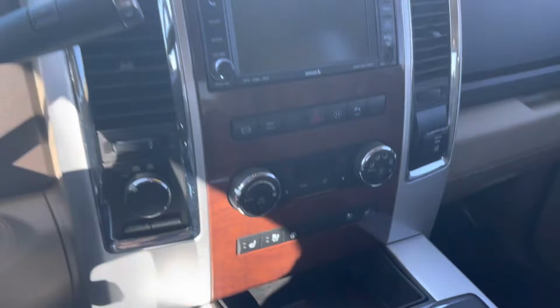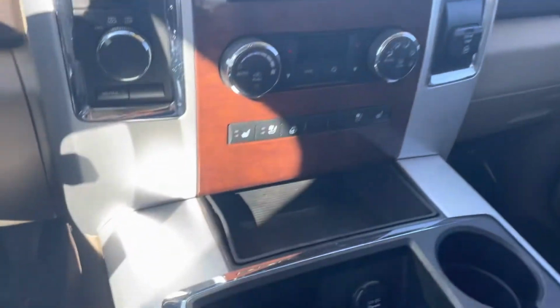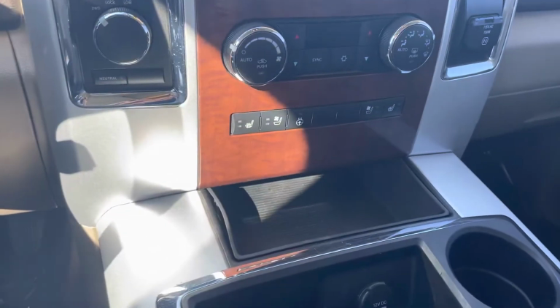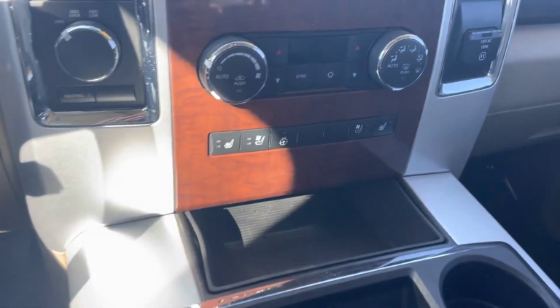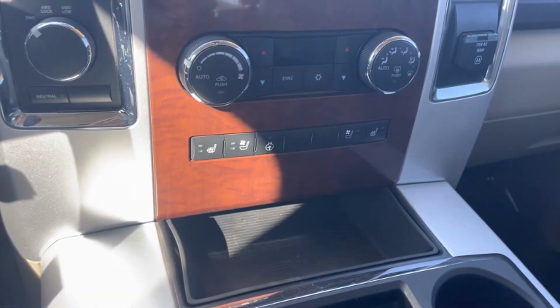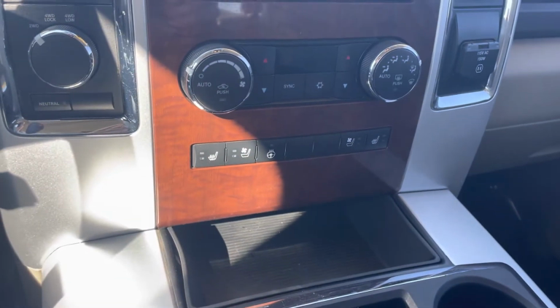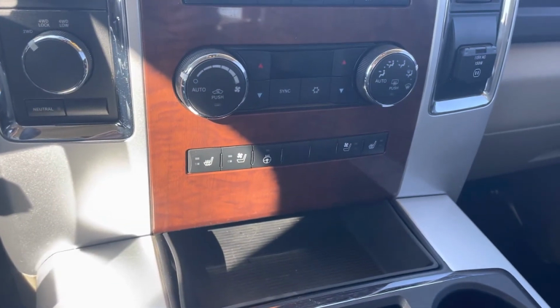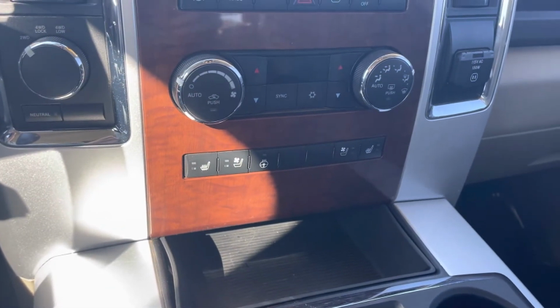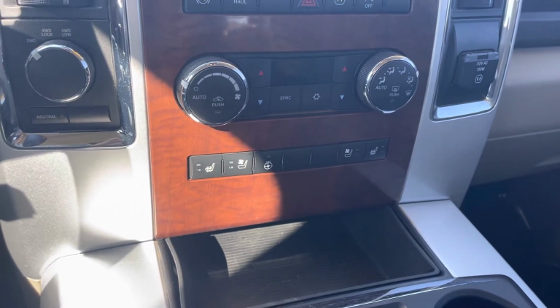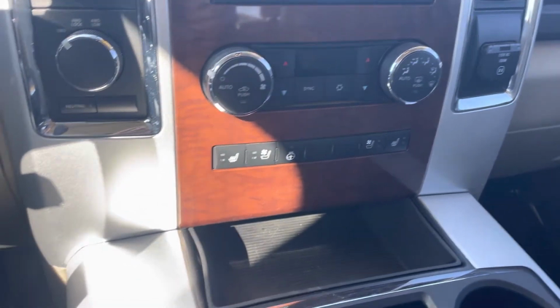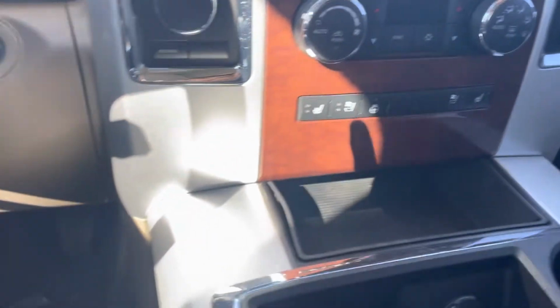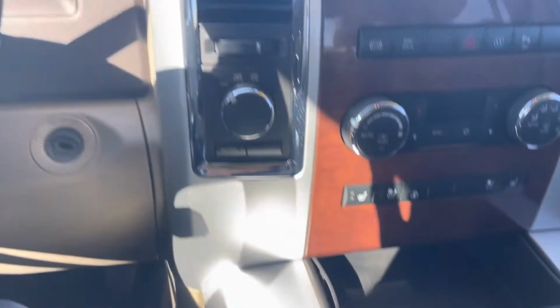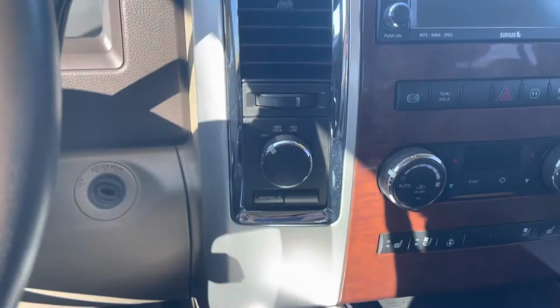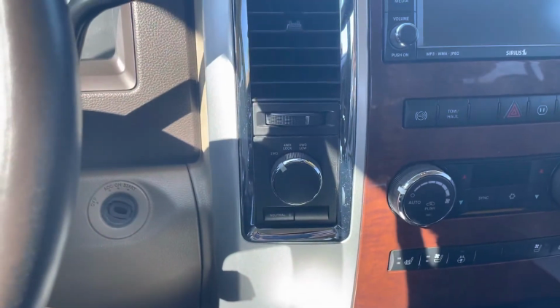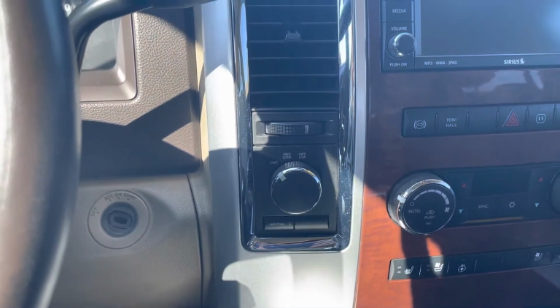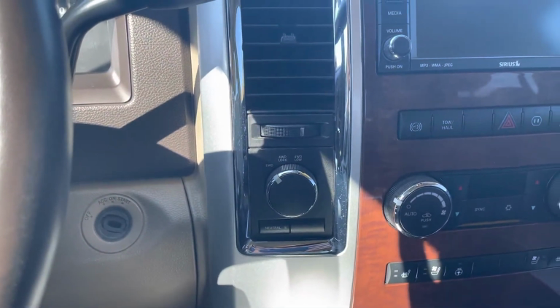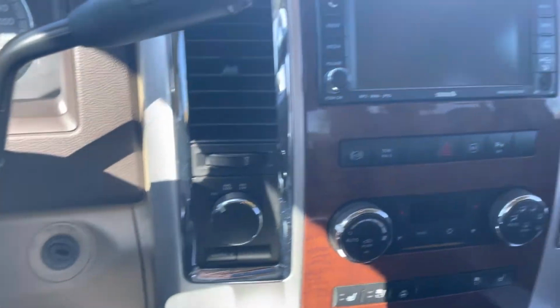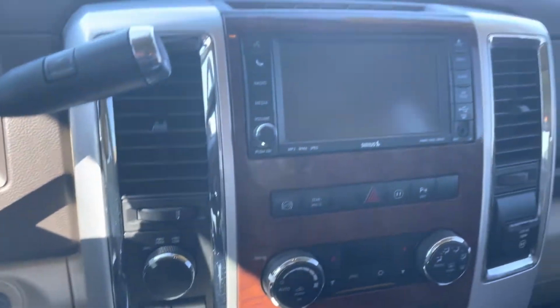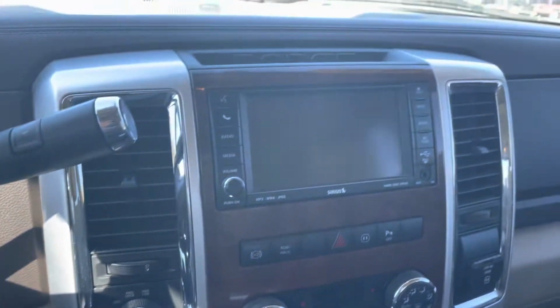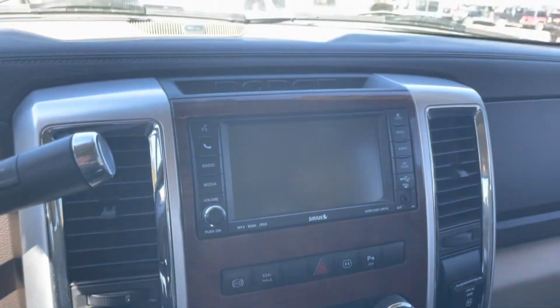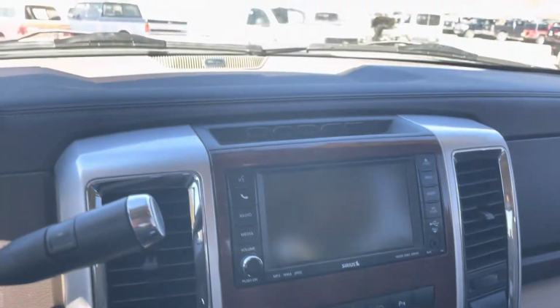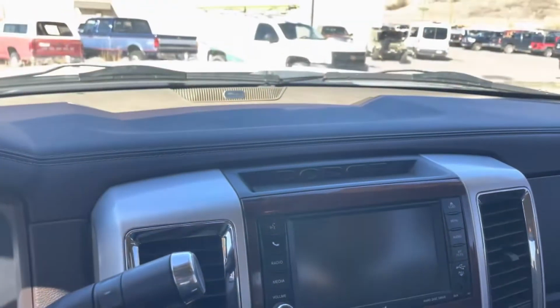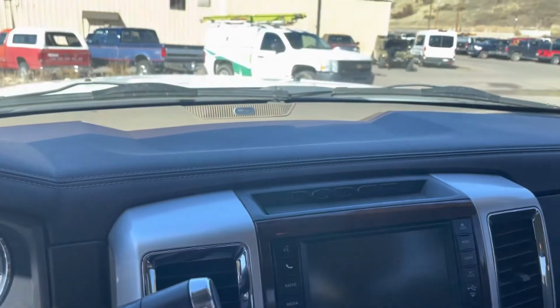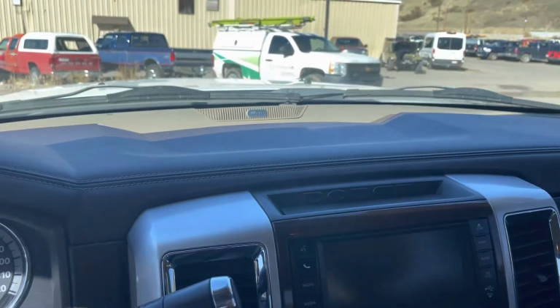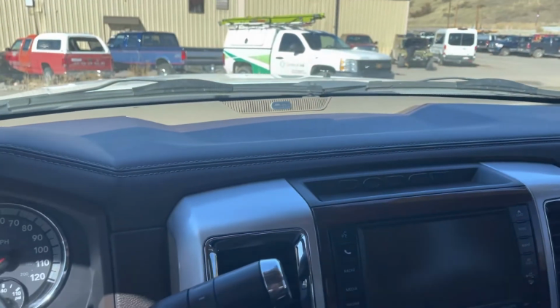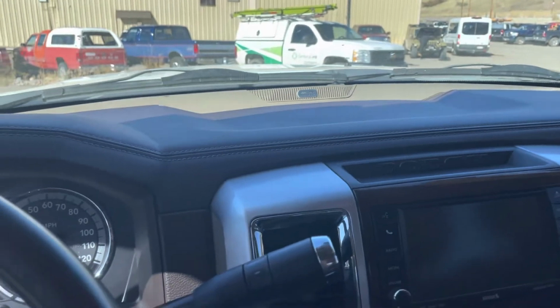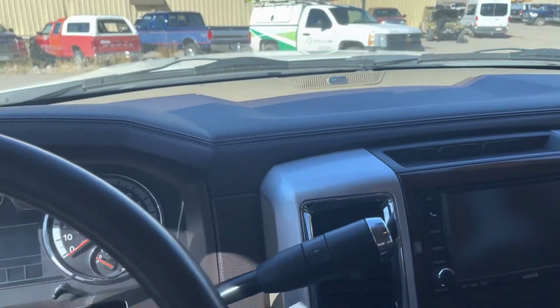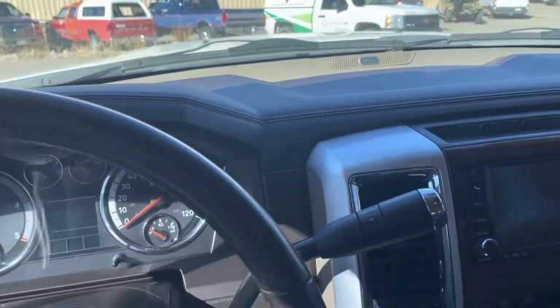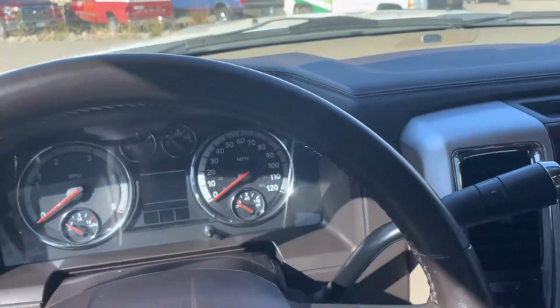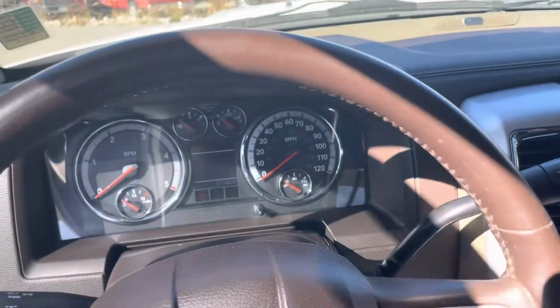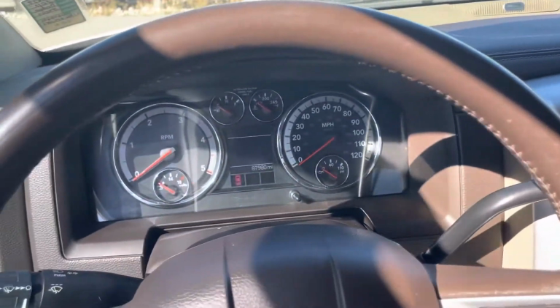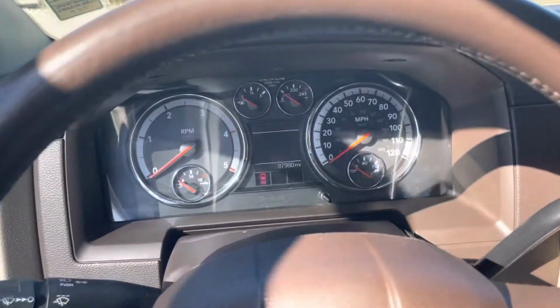Does have heated and ventilated seats, heated steering wheel, obviously got four by four, Alpine stereo. Like I said, only 87,000 miles on this truck.